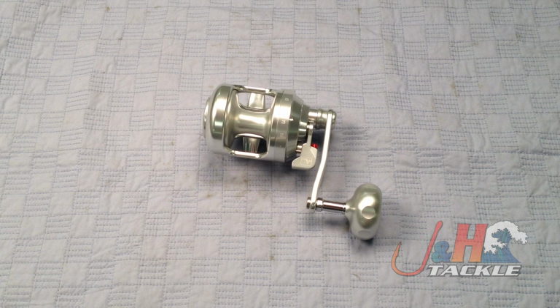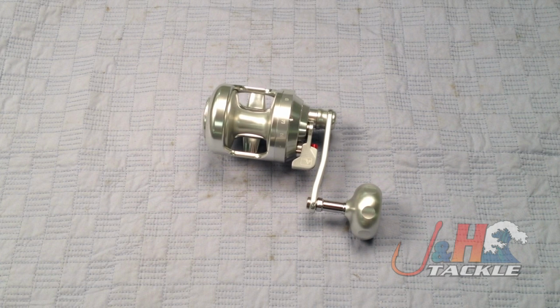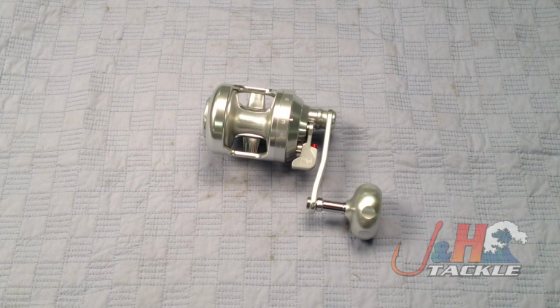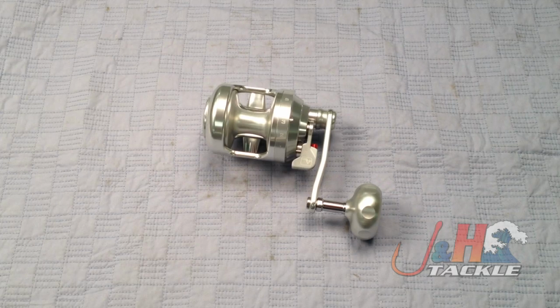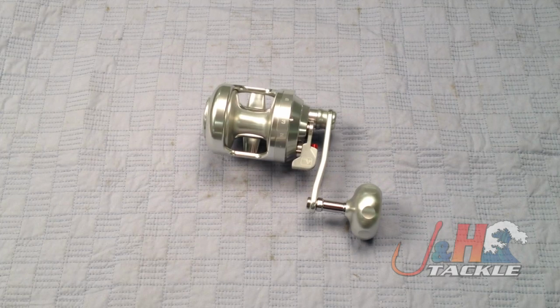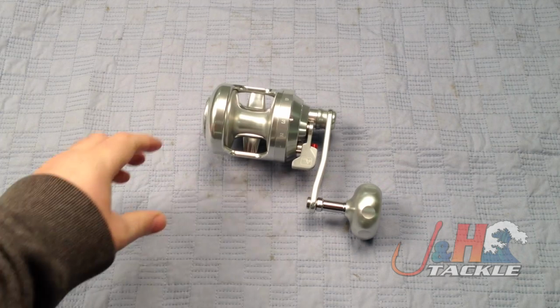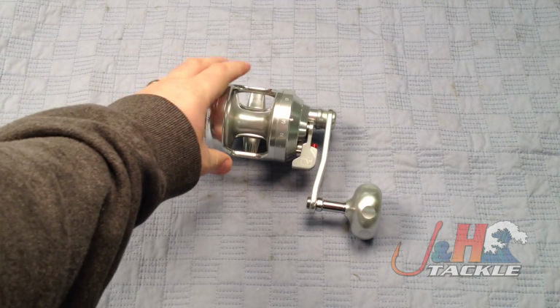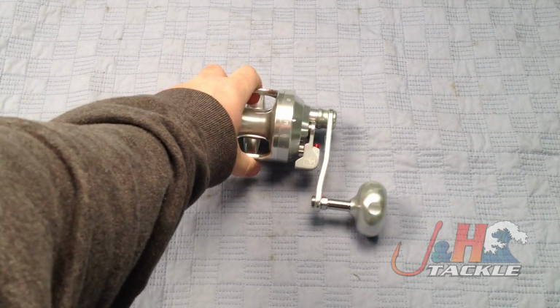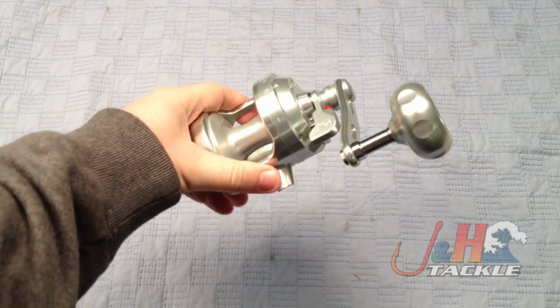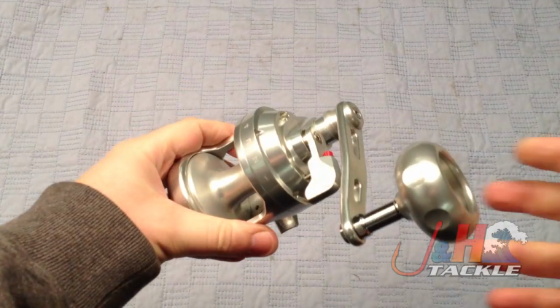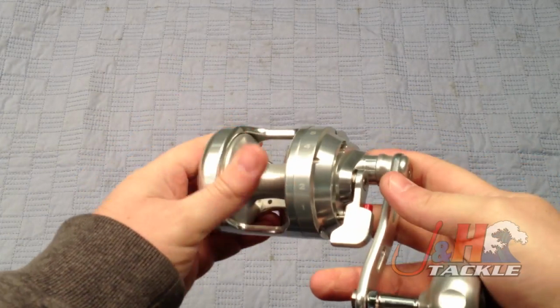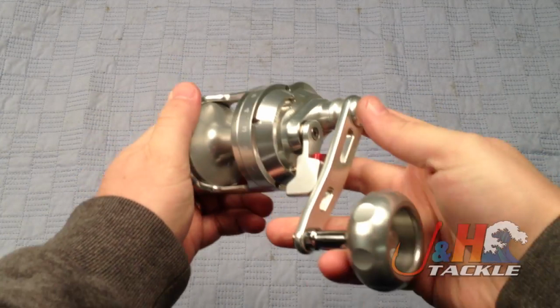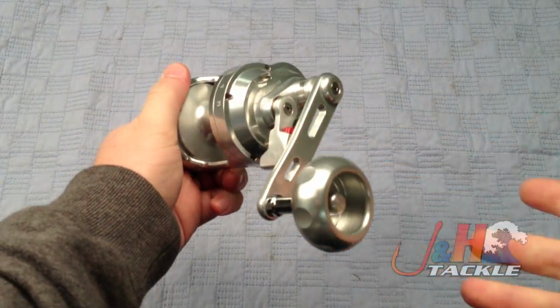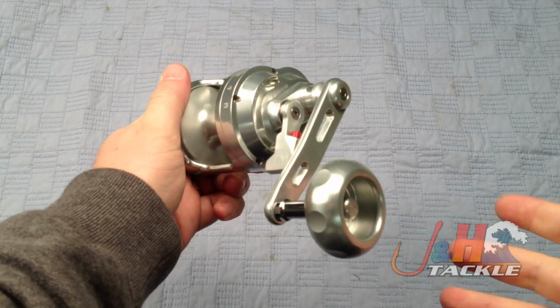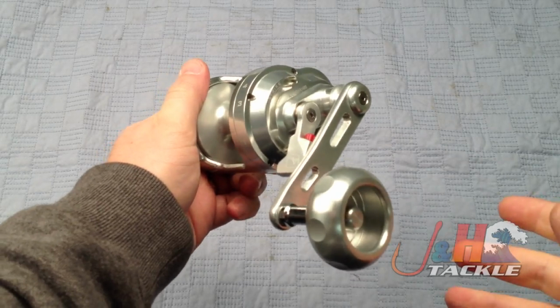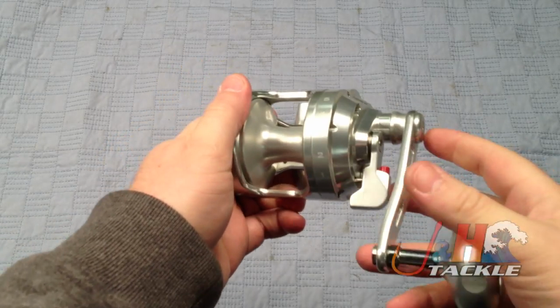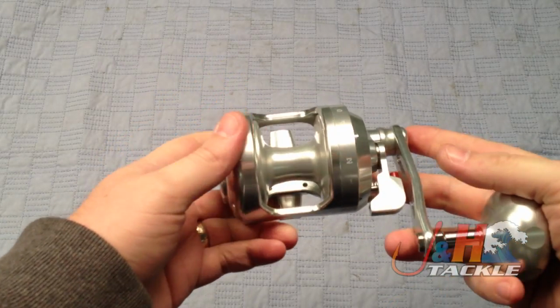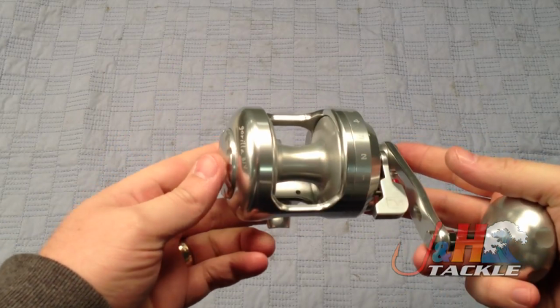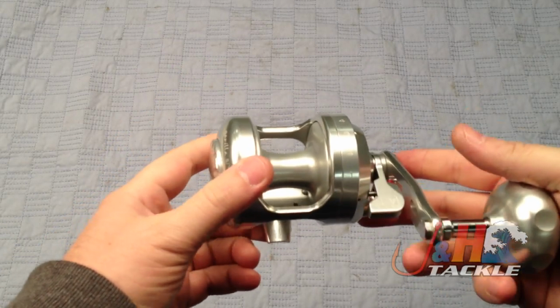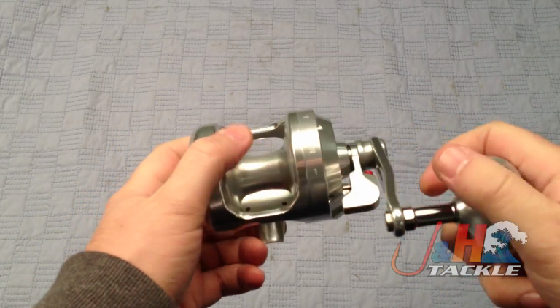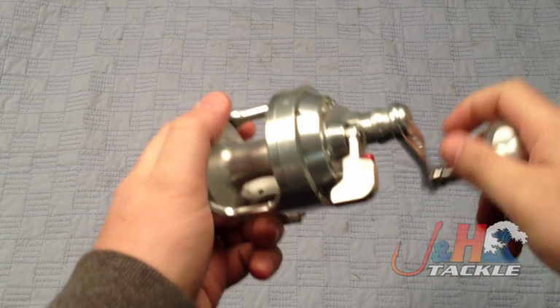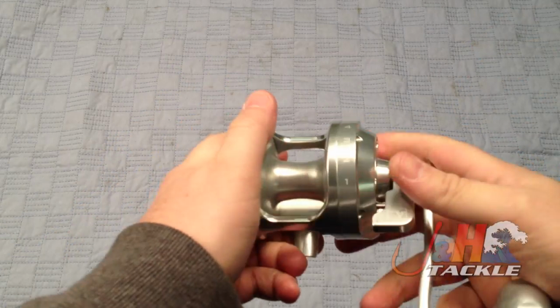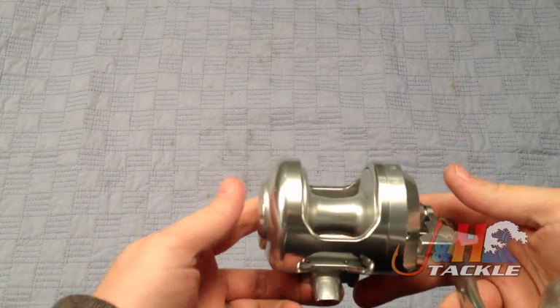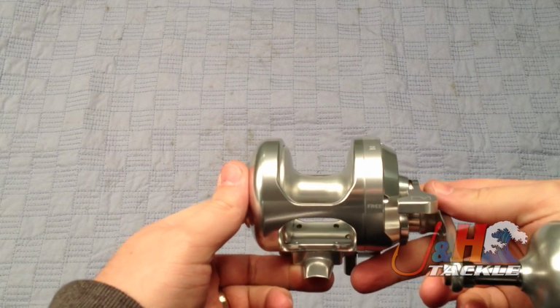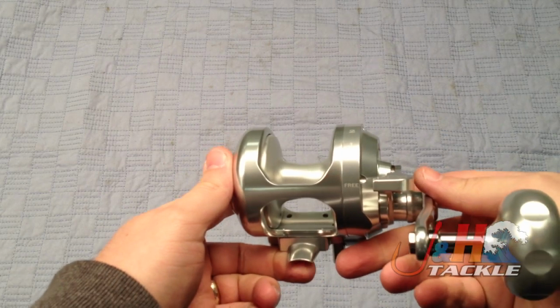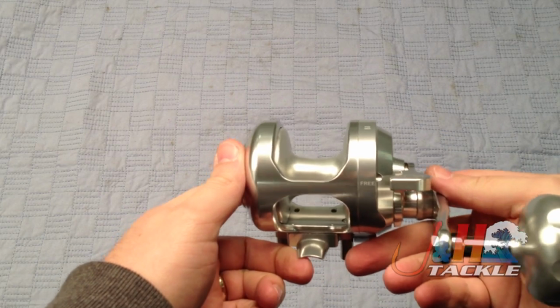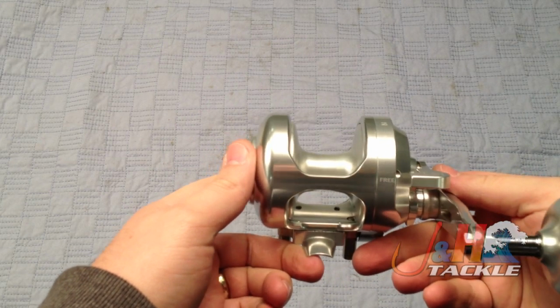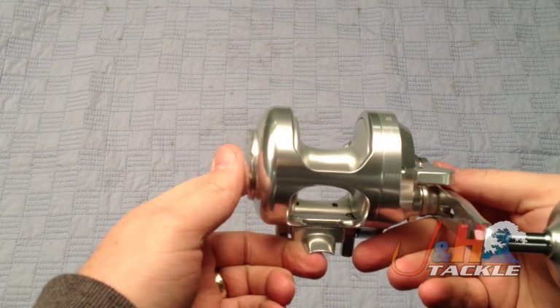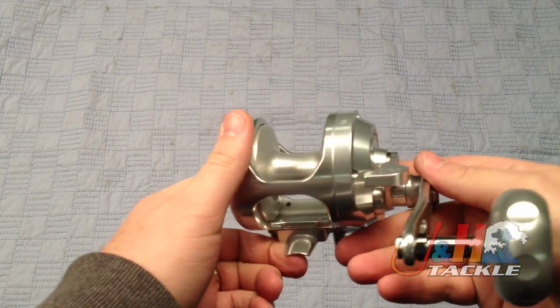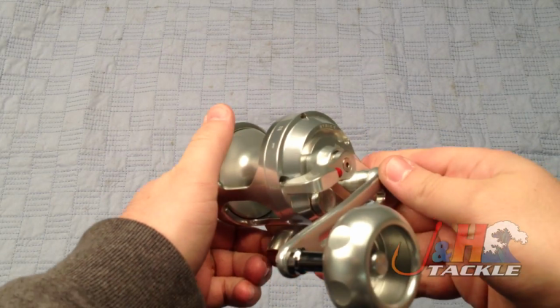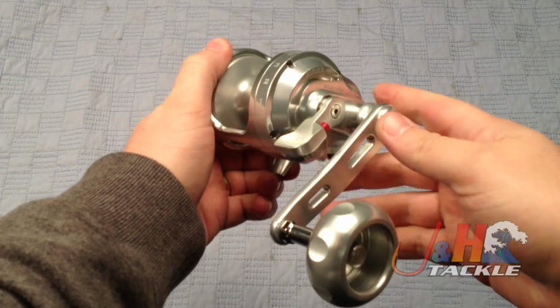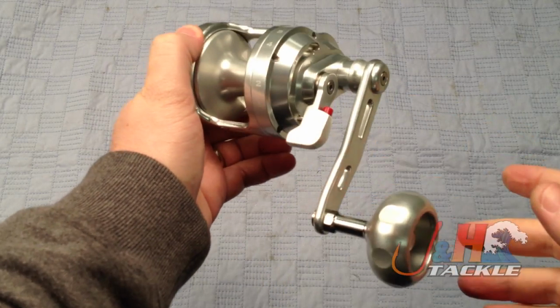This reel came out pretty recently. Alutechnos has been making the Gorilla reels for a couple years now and they've been very well received, so they decided to make one a little bit smaller. This is the eight size — it's about the size of like a BX500 if you can compare it to an Accurate.